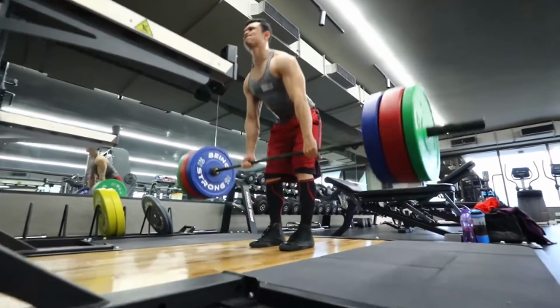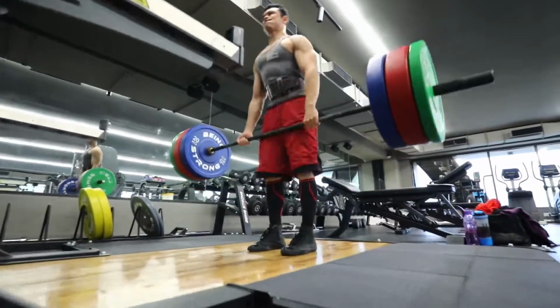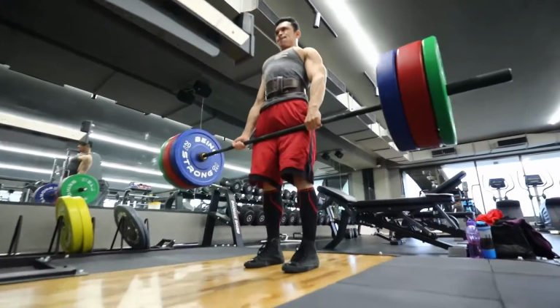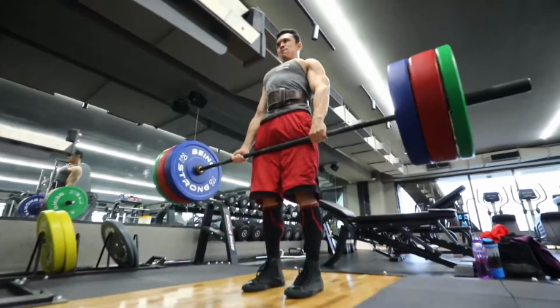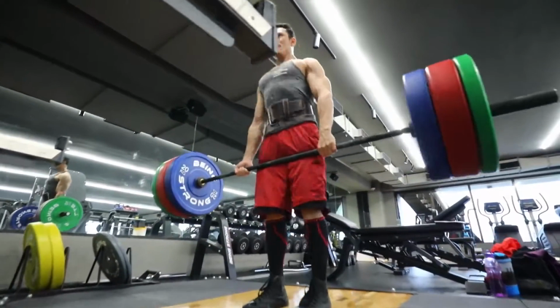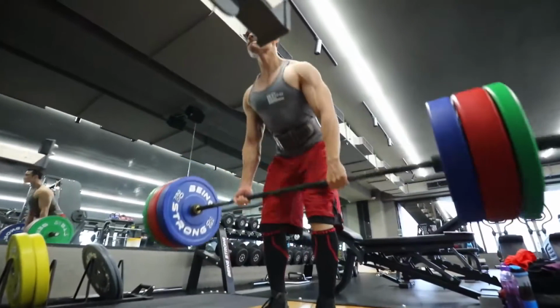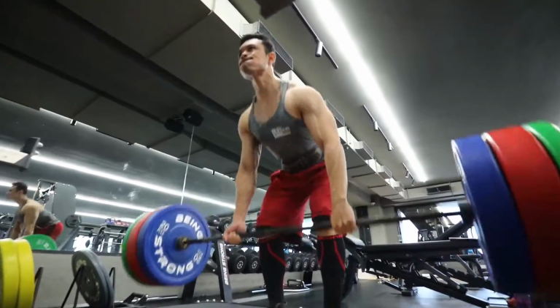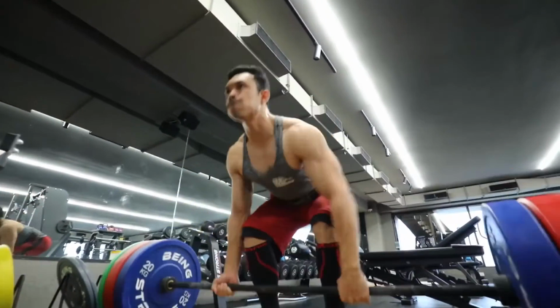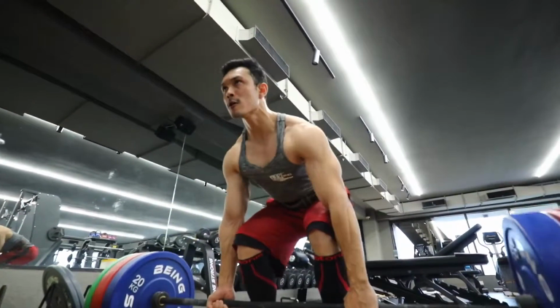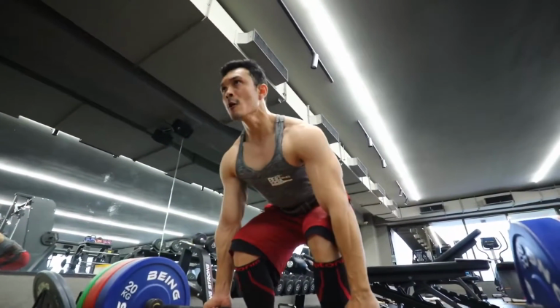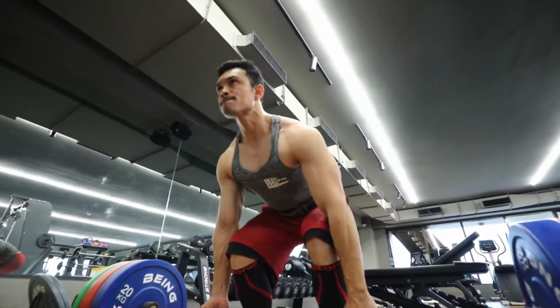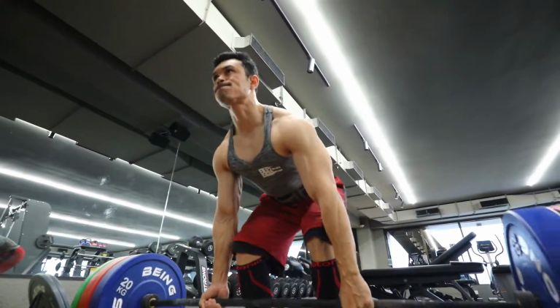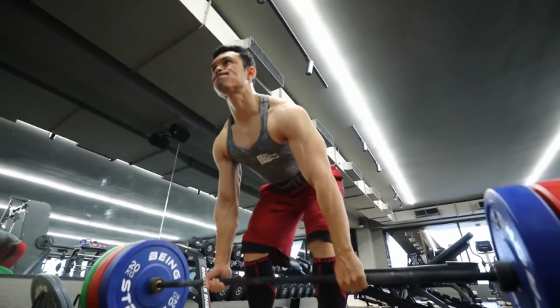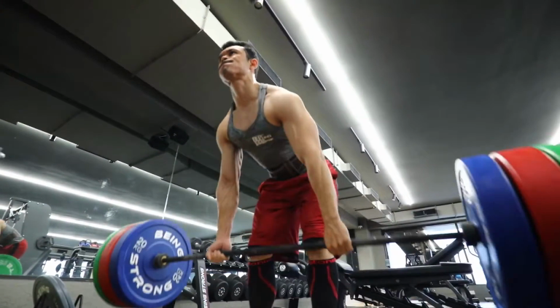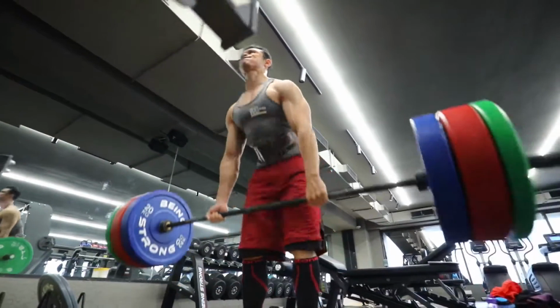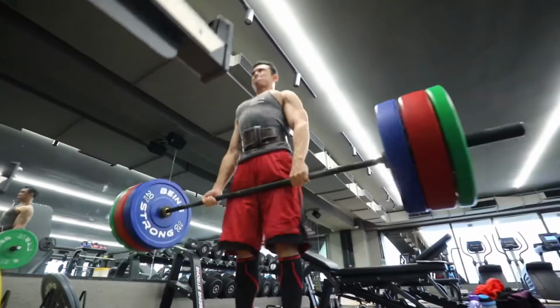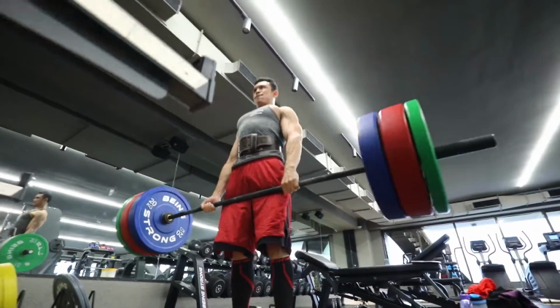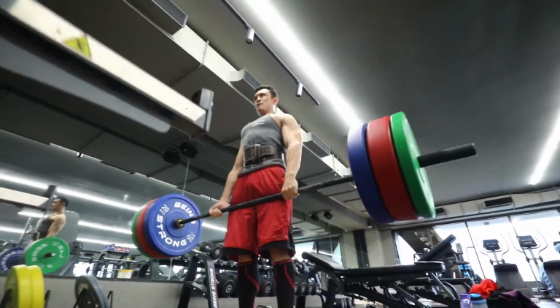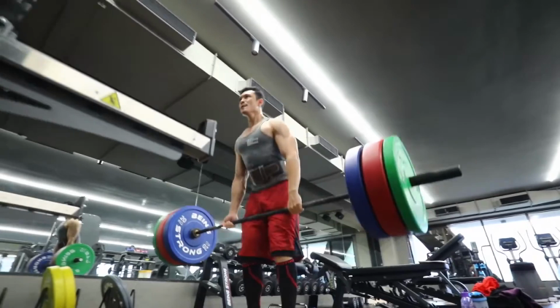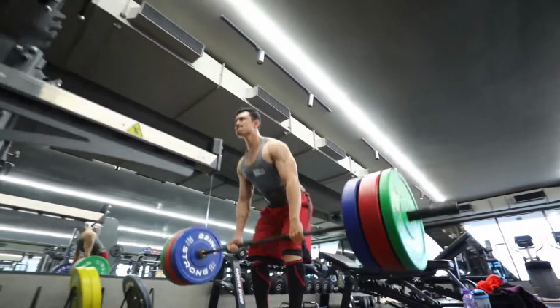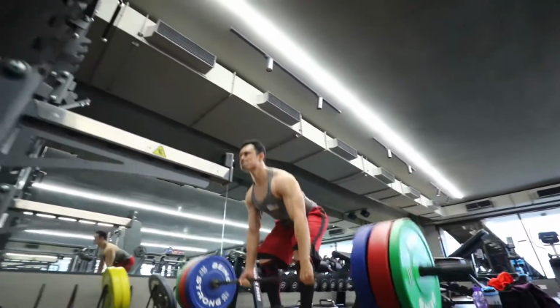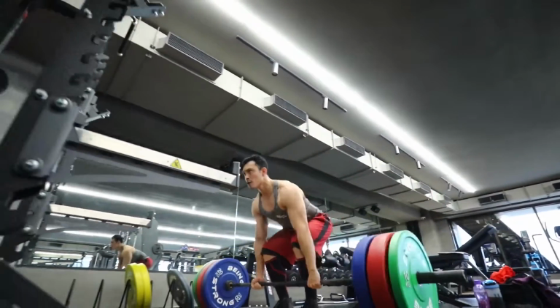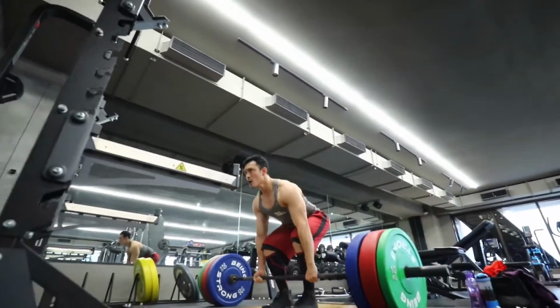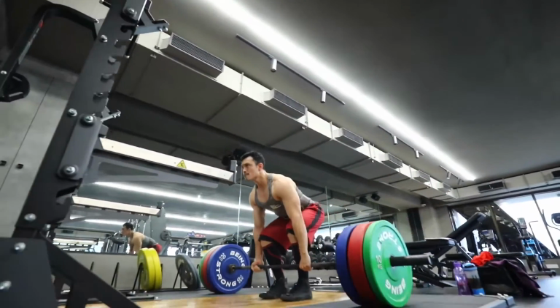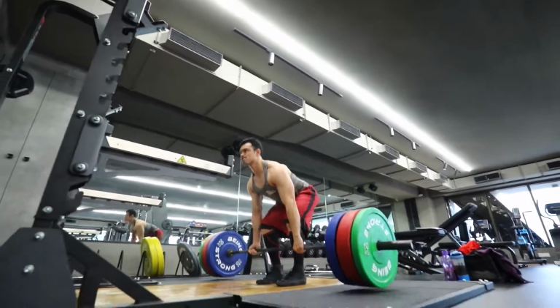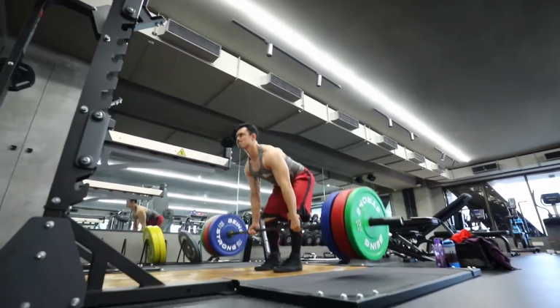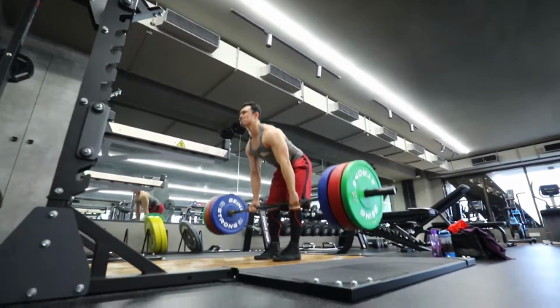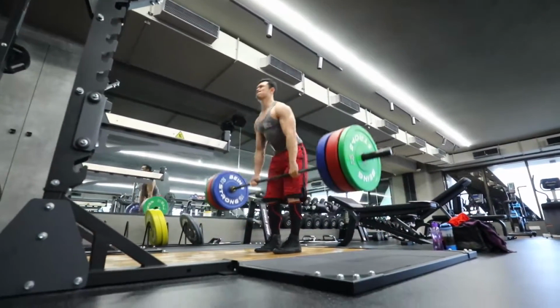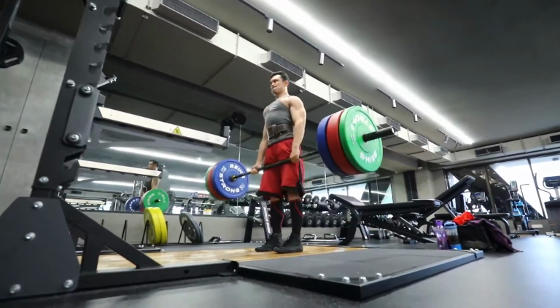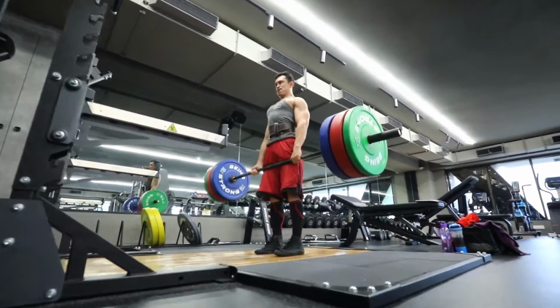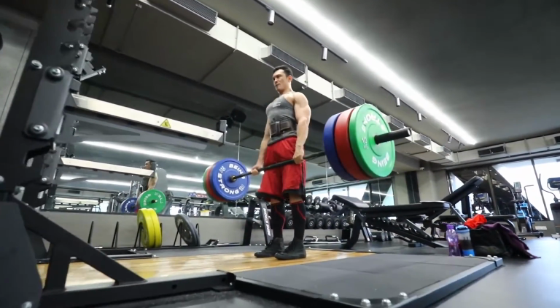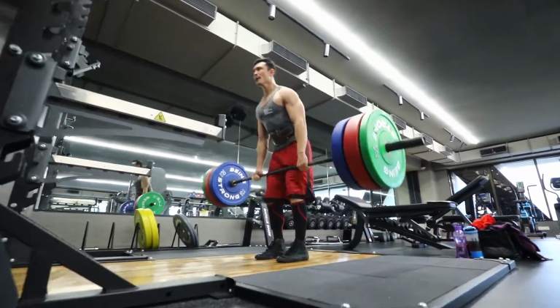When you are performing deadlifts, you will use the trap muscles, lats, all major back muscles, as well as hamstrings and leg drive. It is a full posterior chain compound movement.